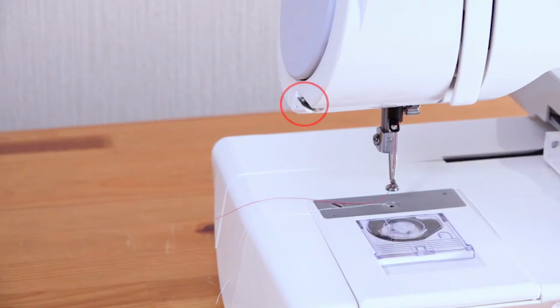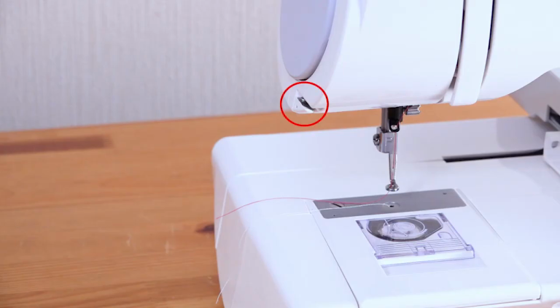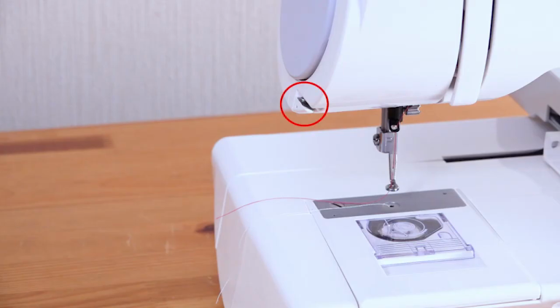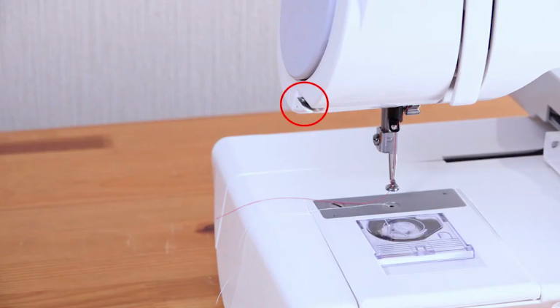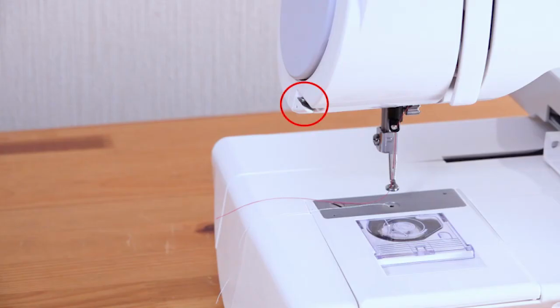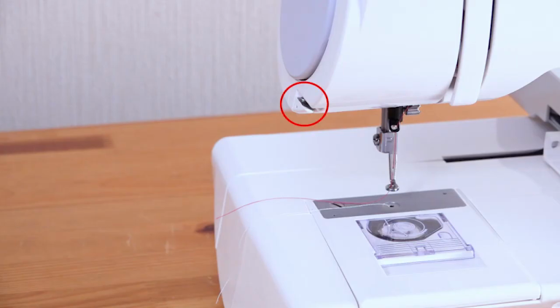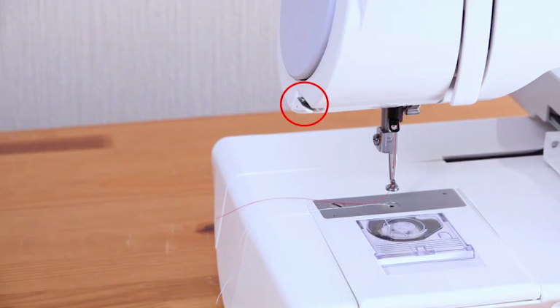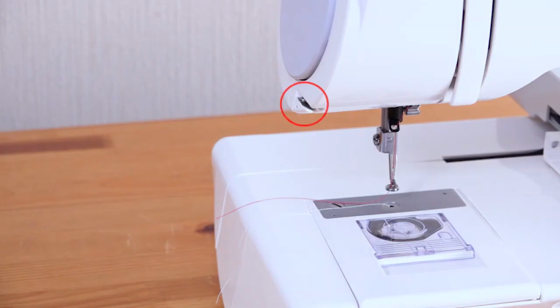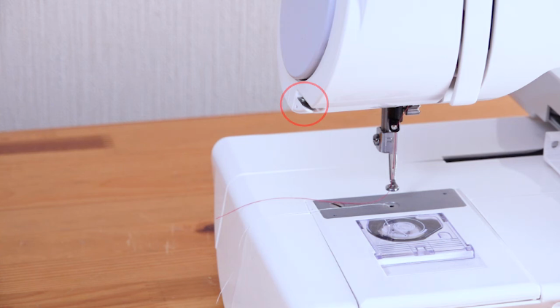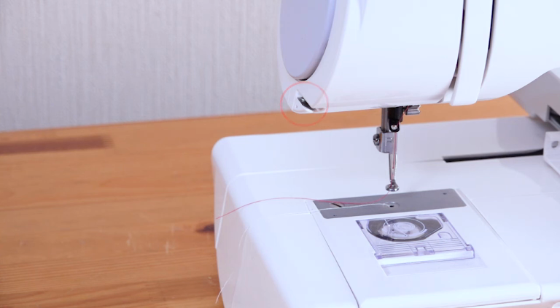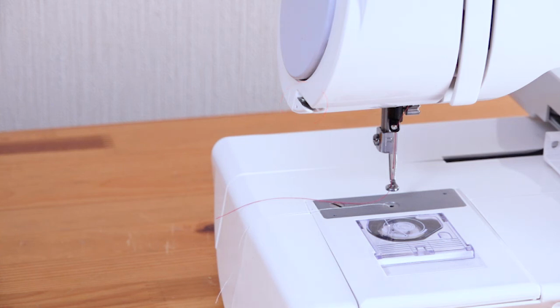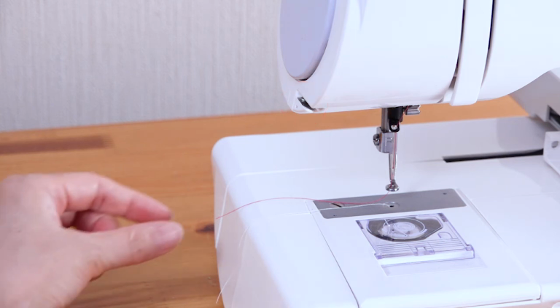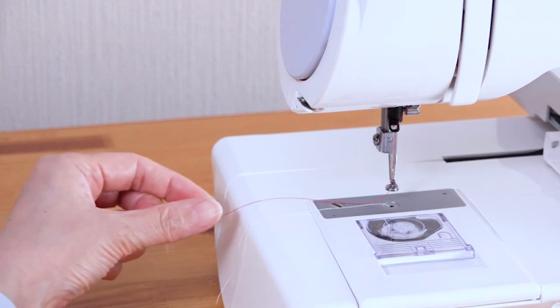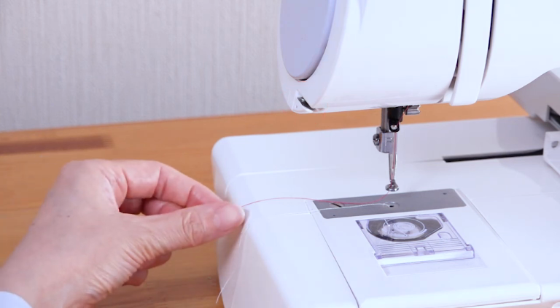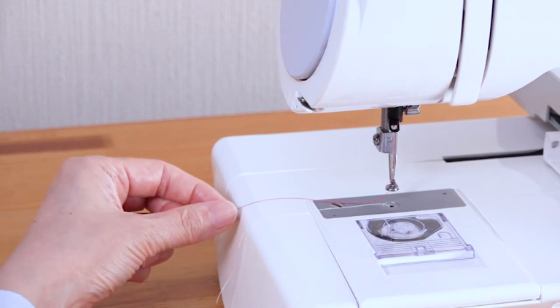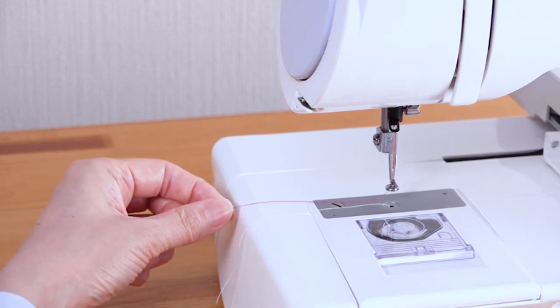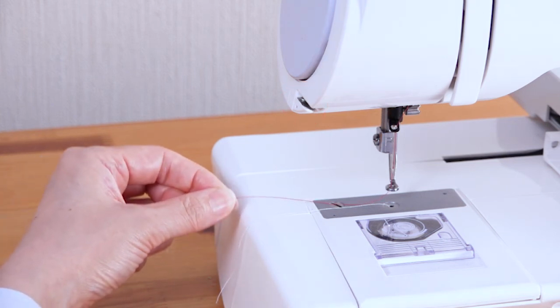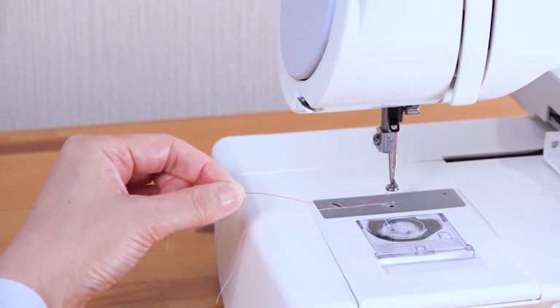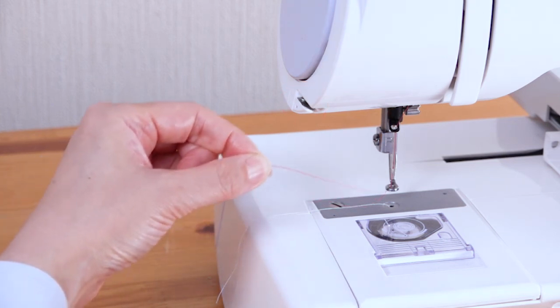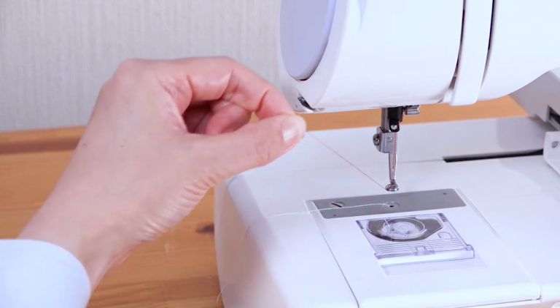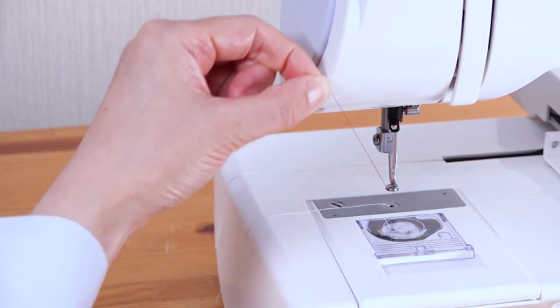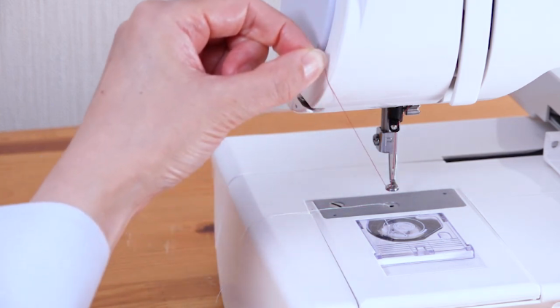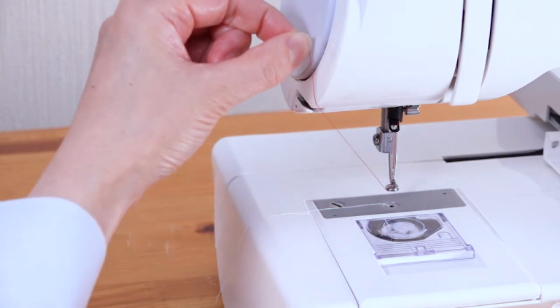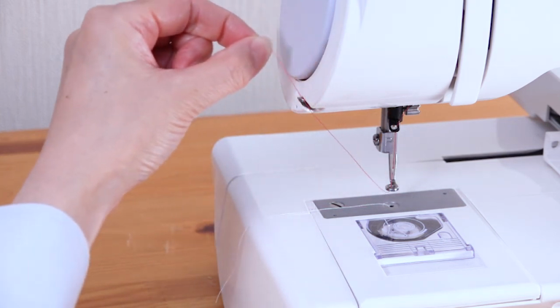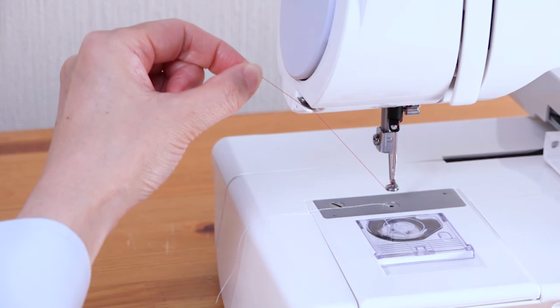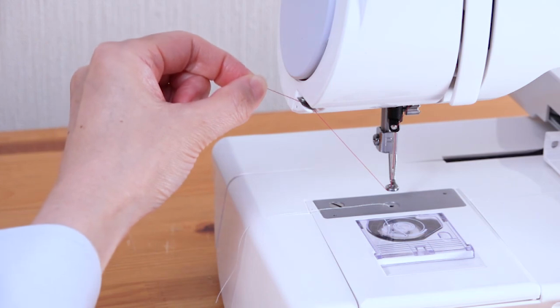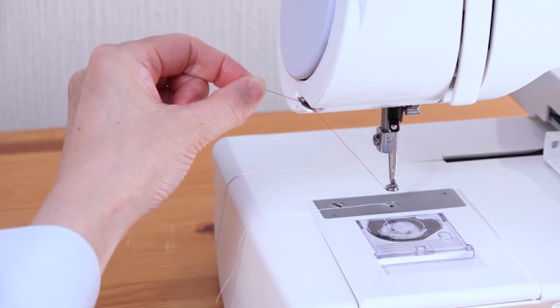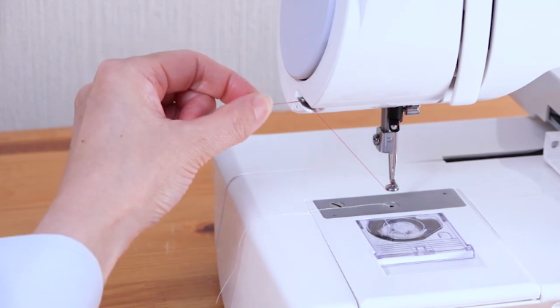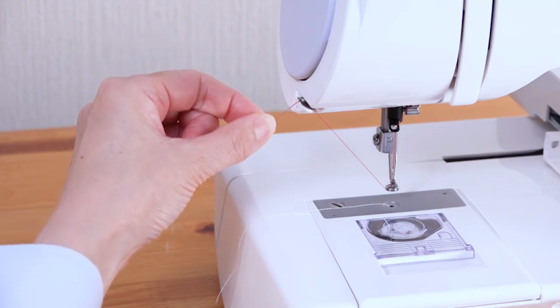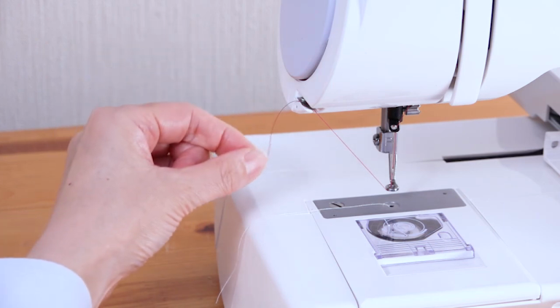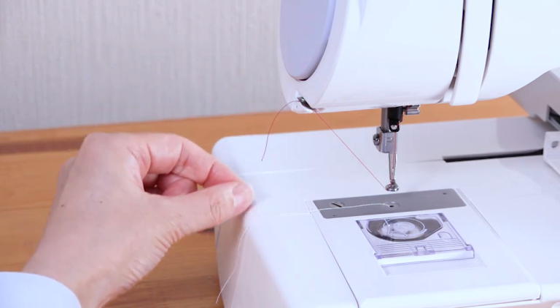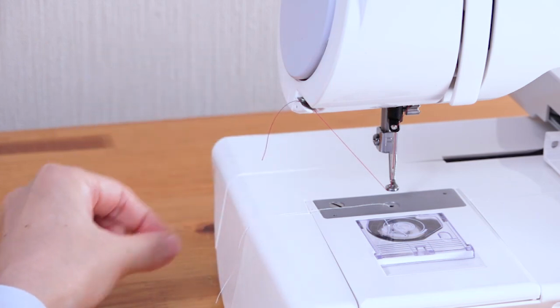For machines with the thread holder, pull the needle thread up and to the left. Slide the needle thread along the edge of the face plate.